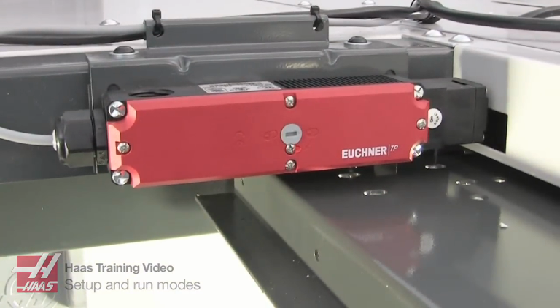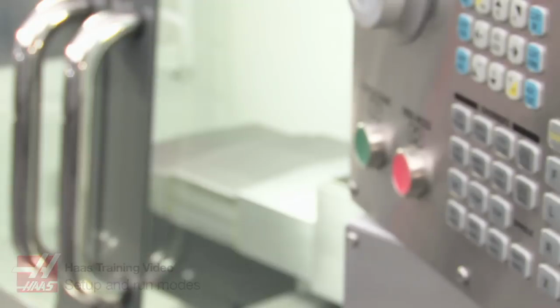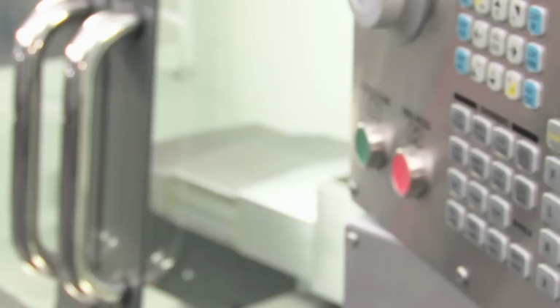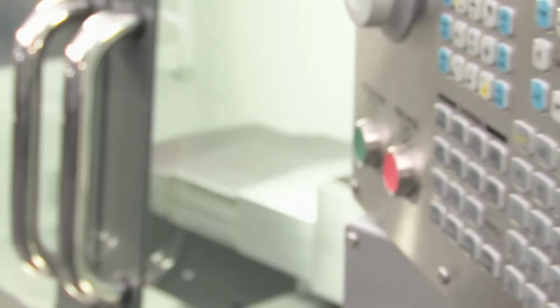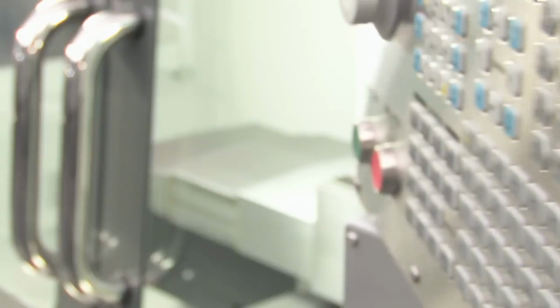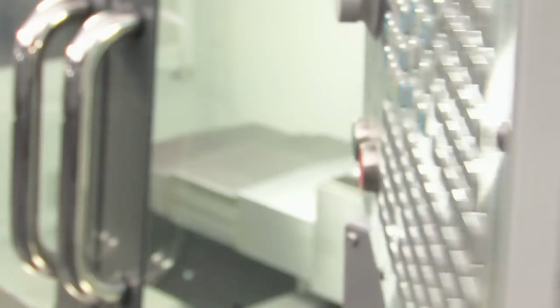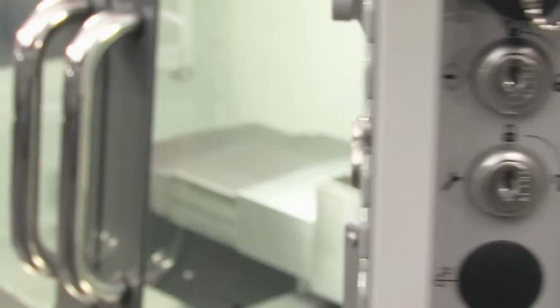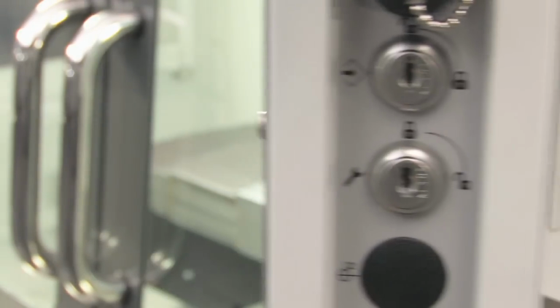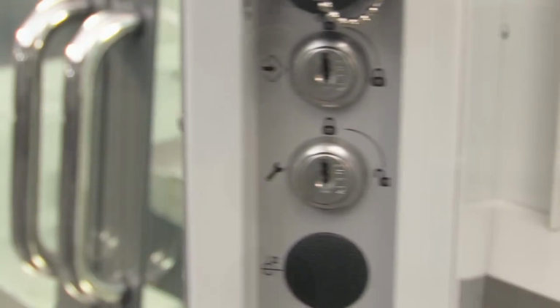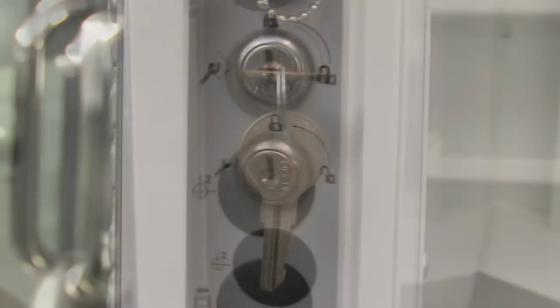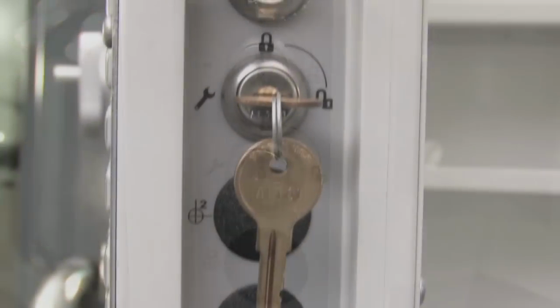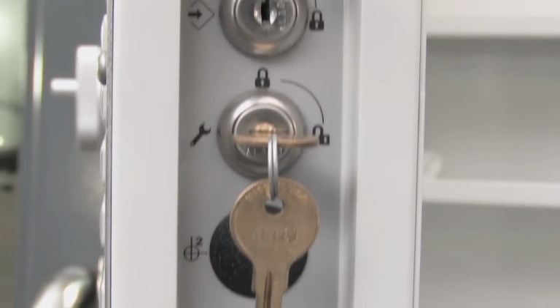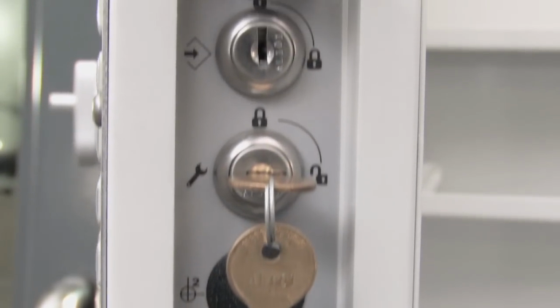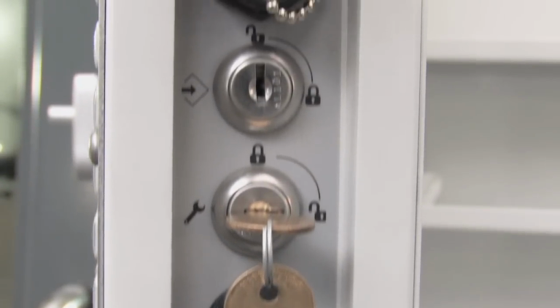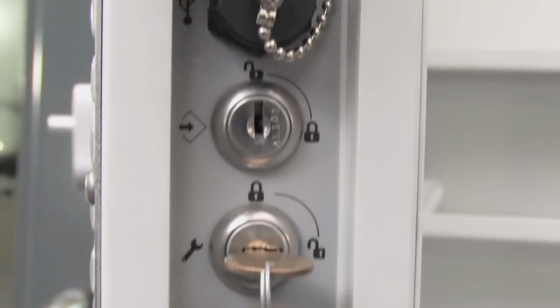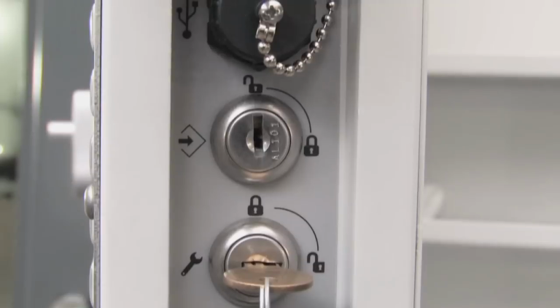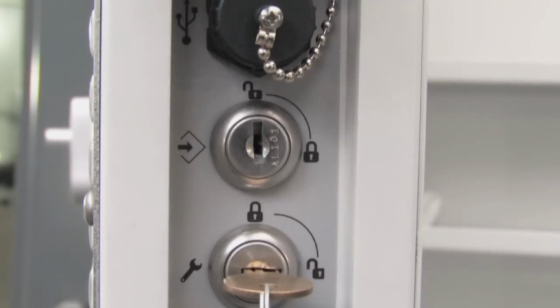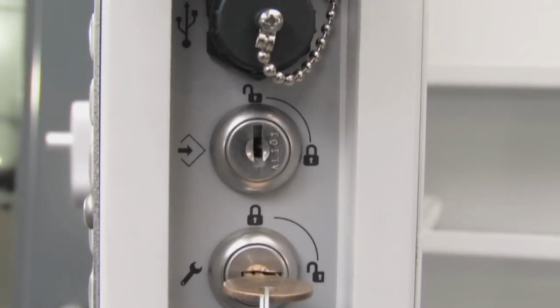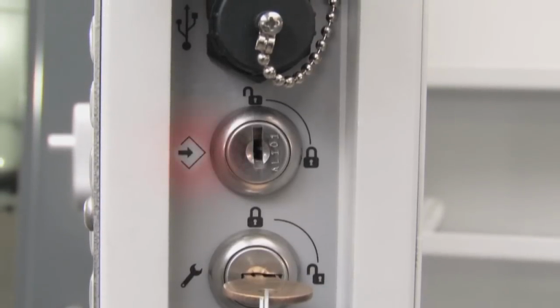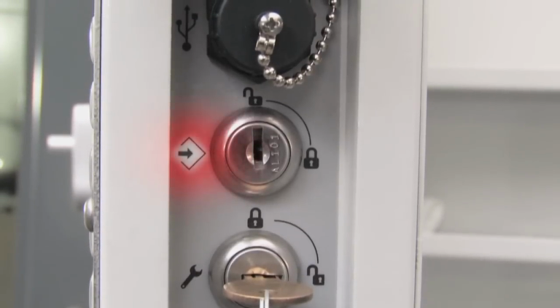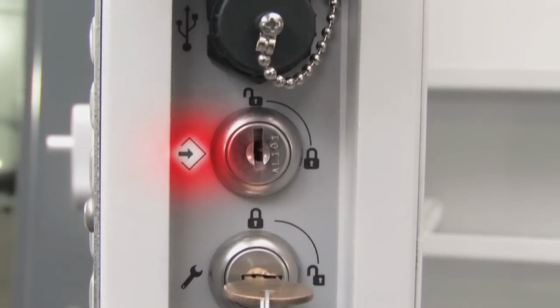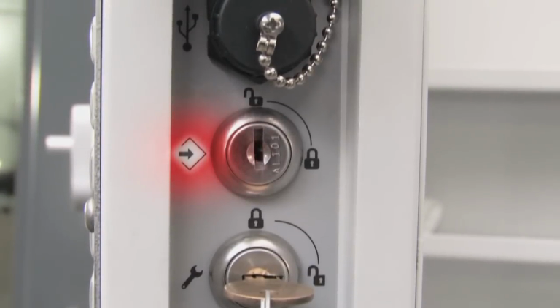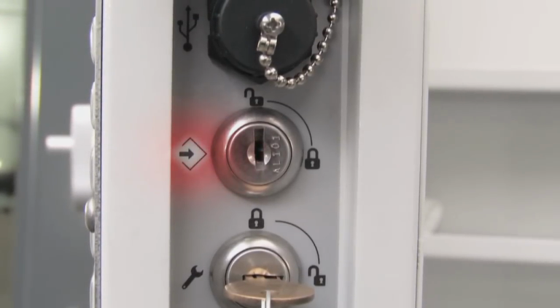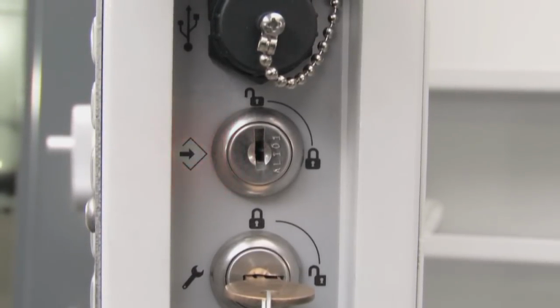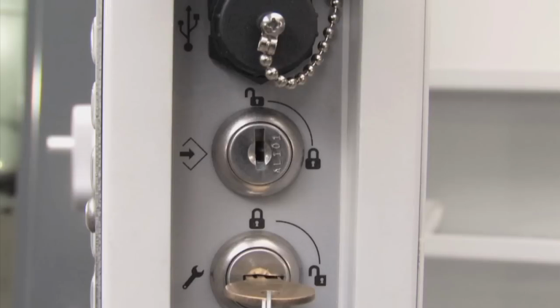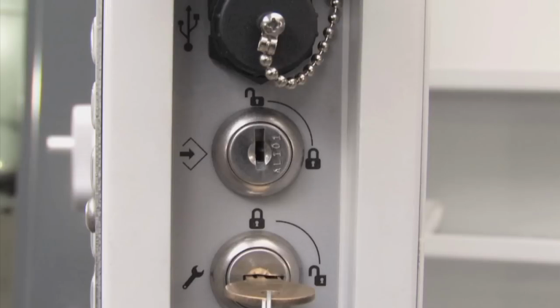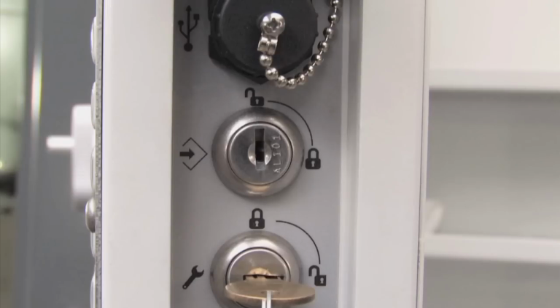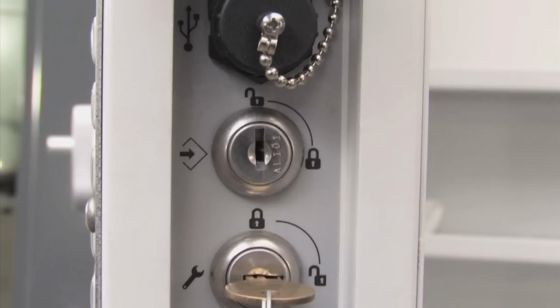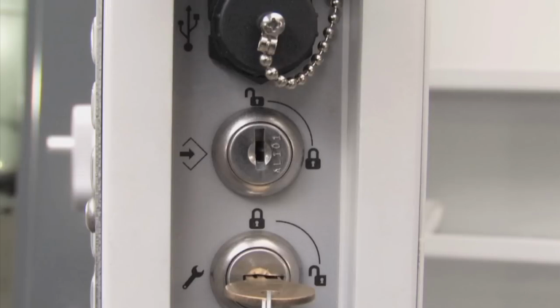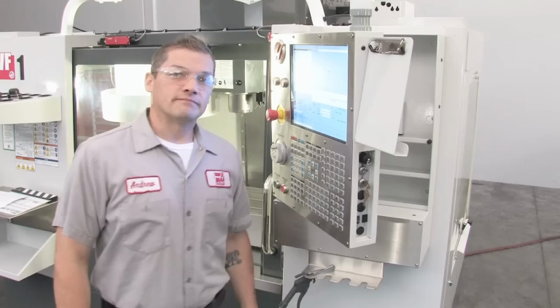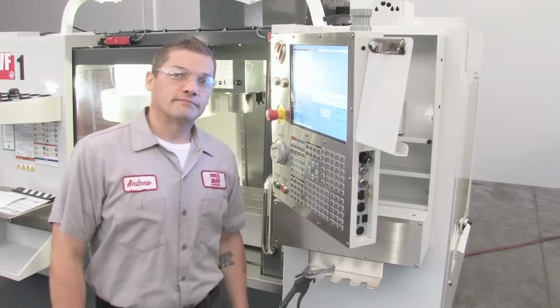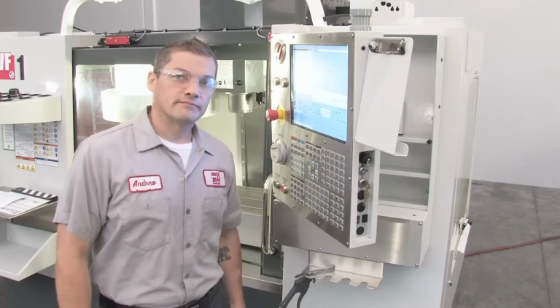Looking at the side of the control pendant, the upper key lock controls the memory lock function, which restricts access to editing programs and changing settings in the locked position.